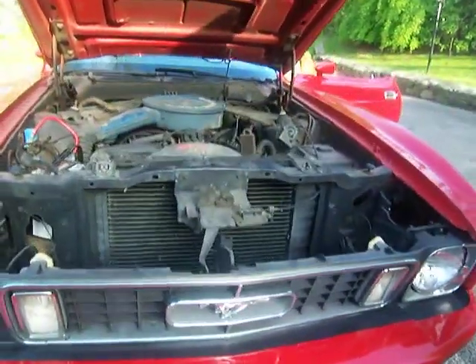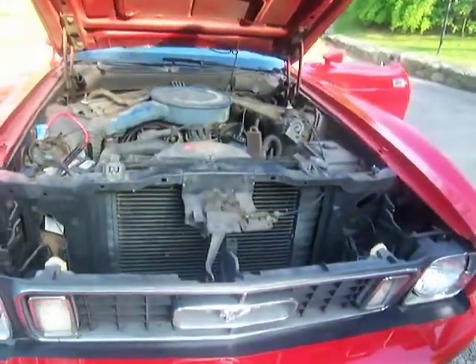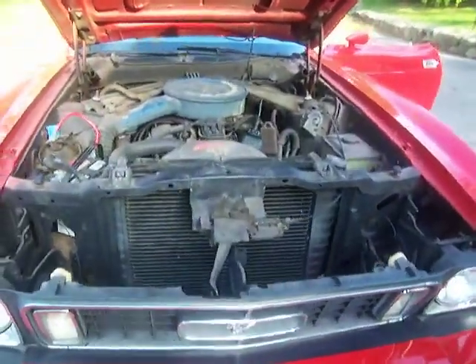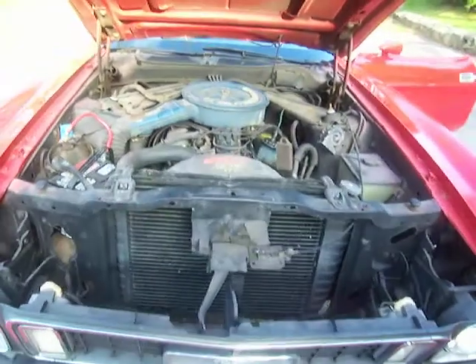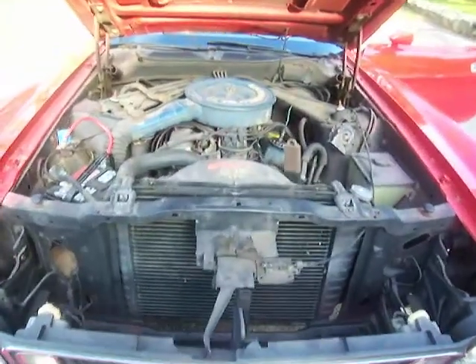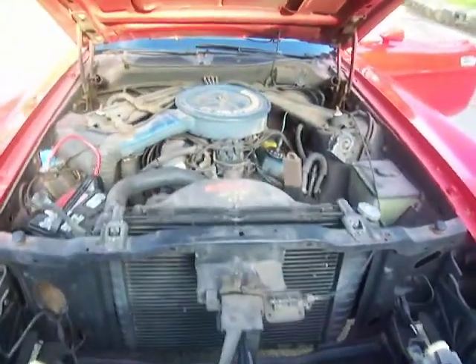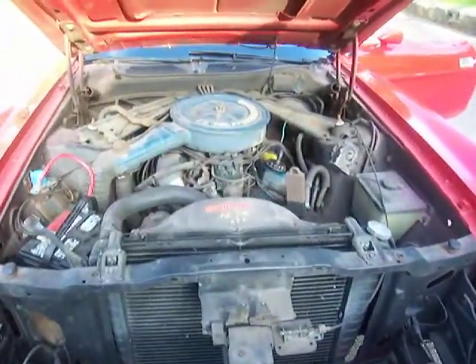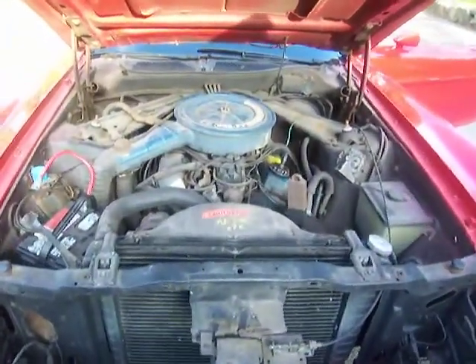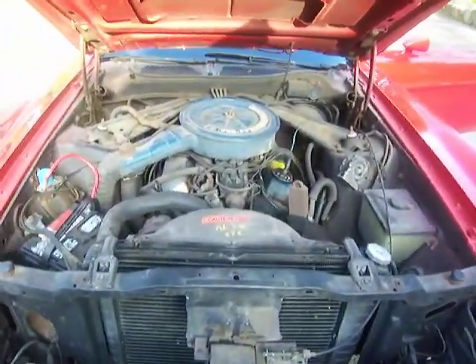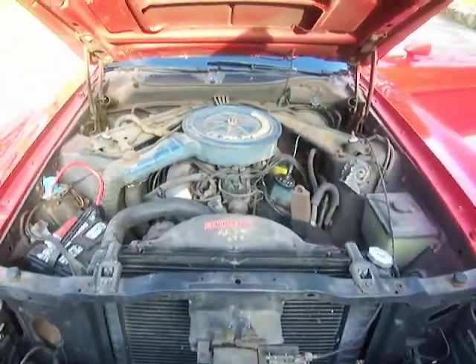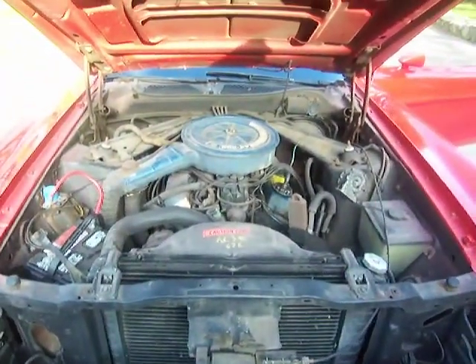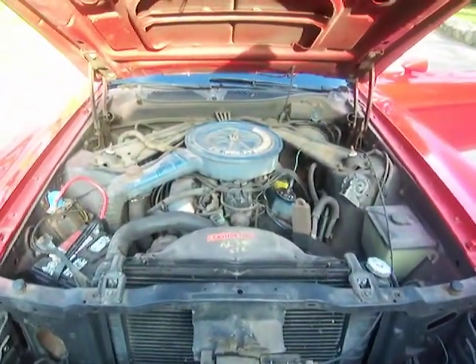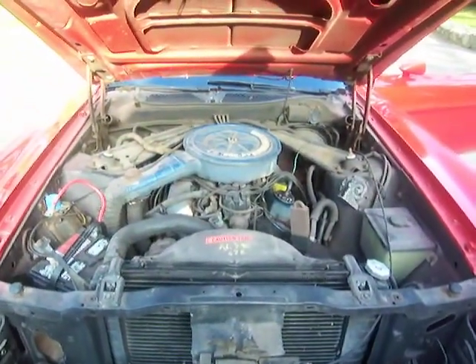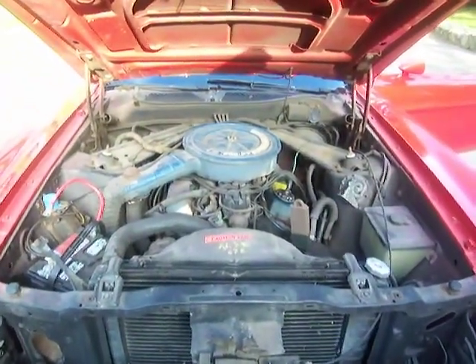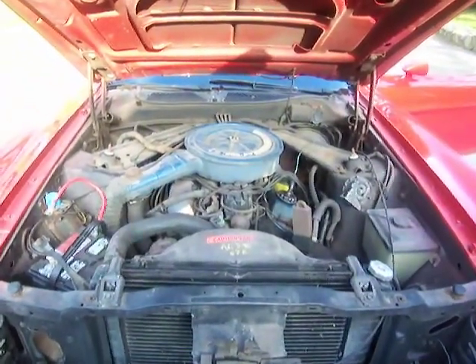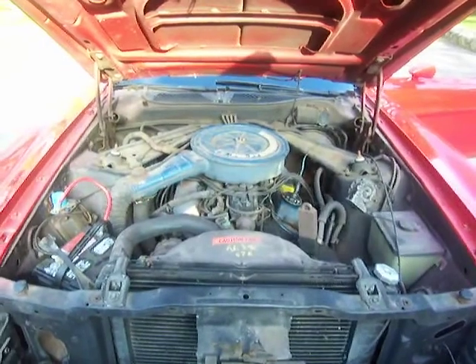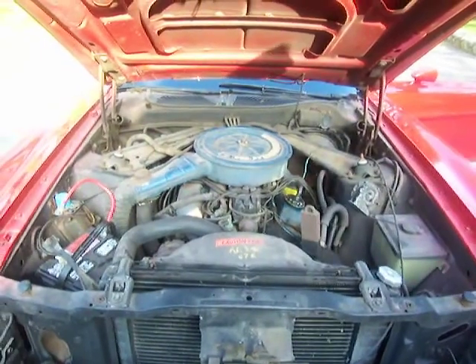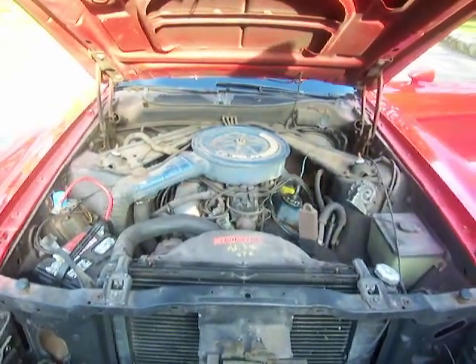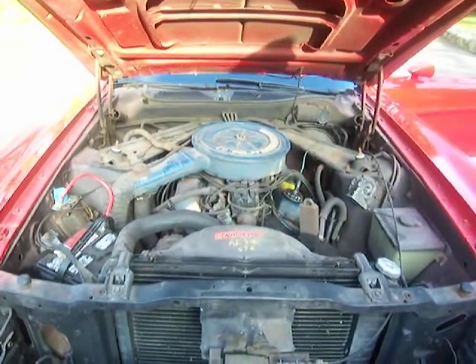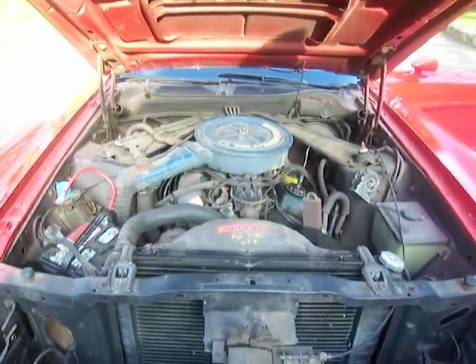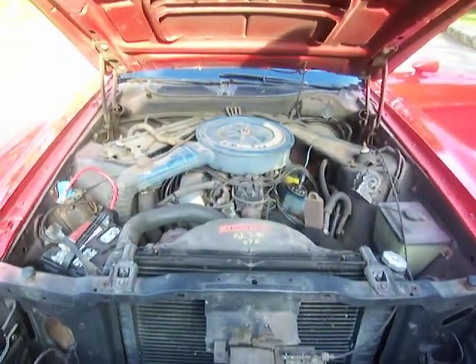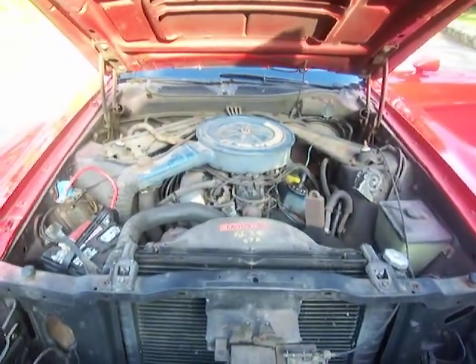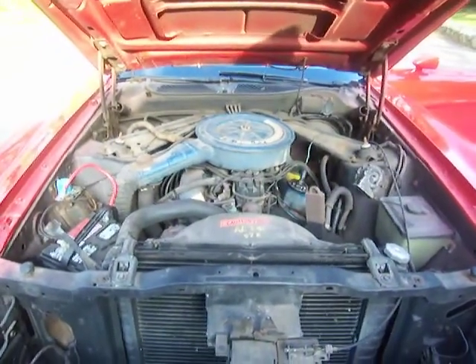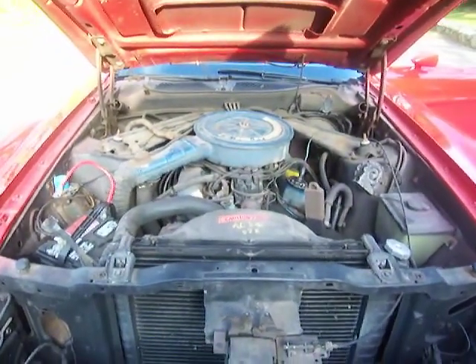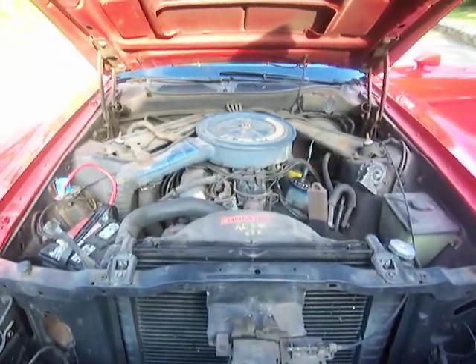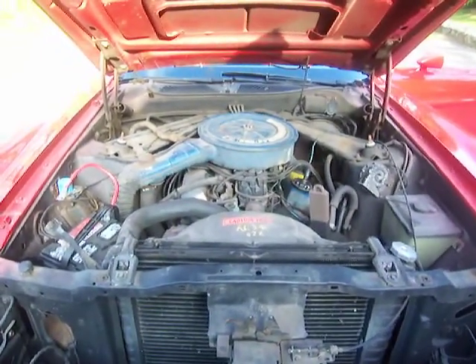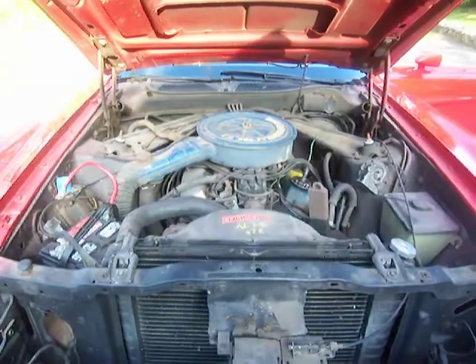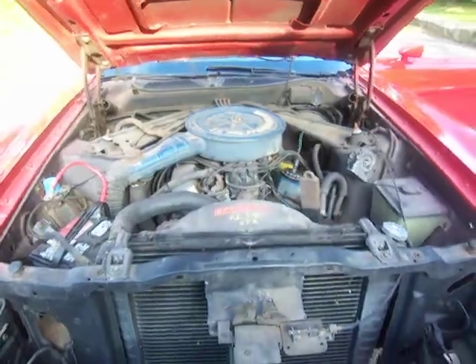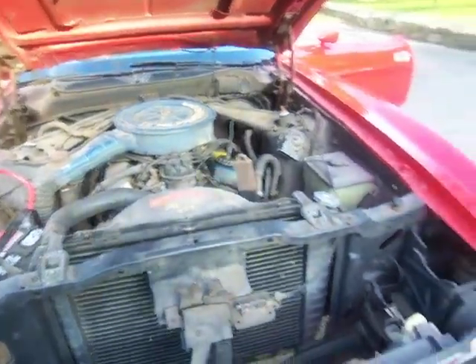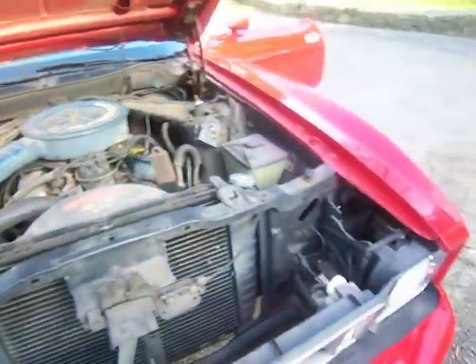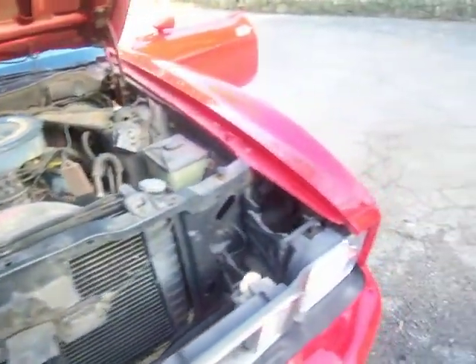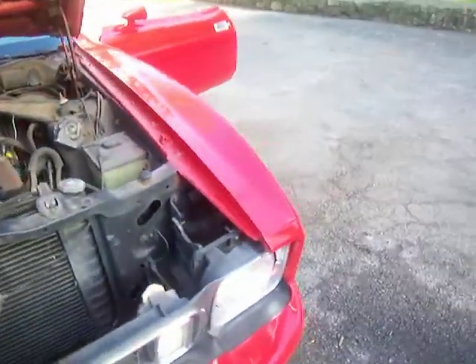The engine's a 302 two-barrel — all stock, all original. Runs and drives nice, idles nice. The valve covers and air cleaner could use some media blasting and maybe a repaint with some new decals.